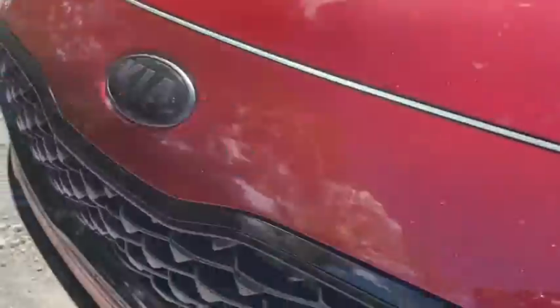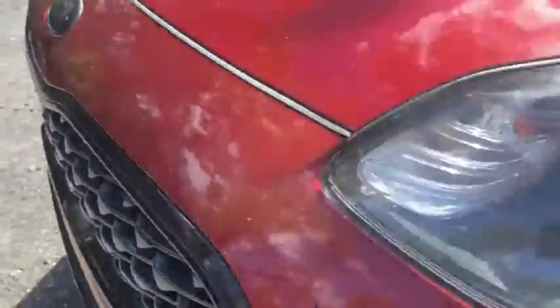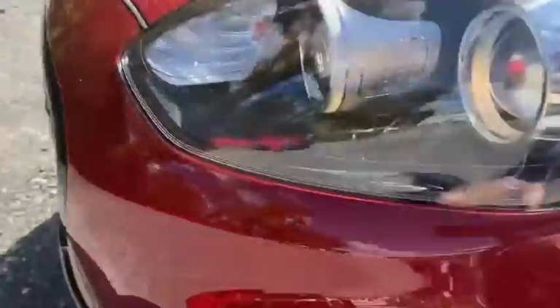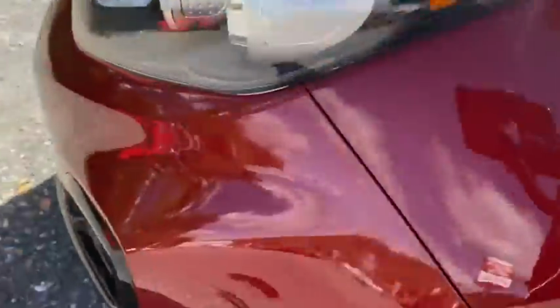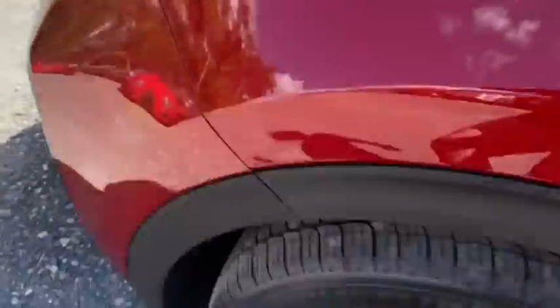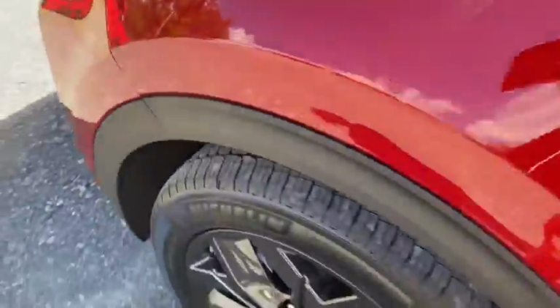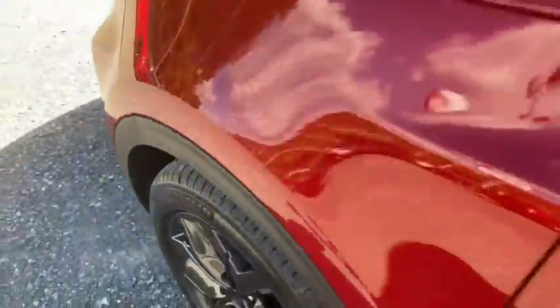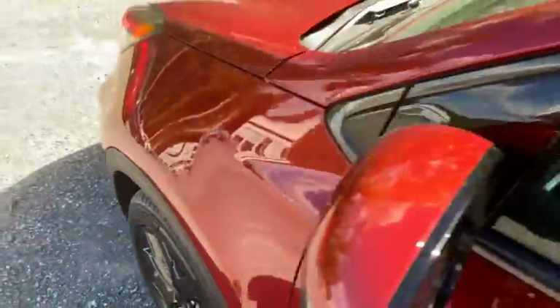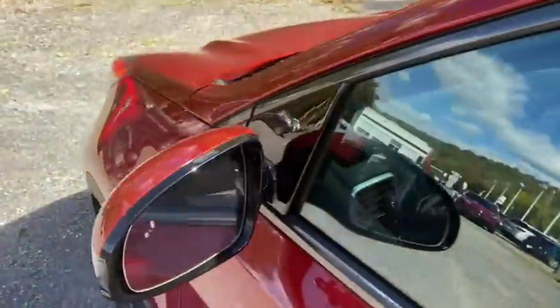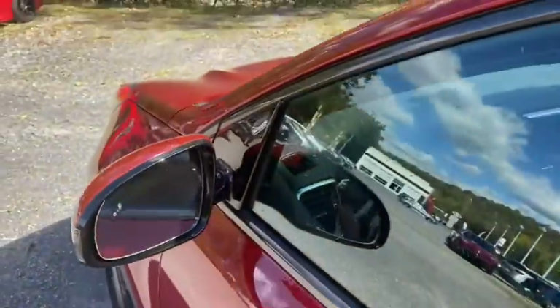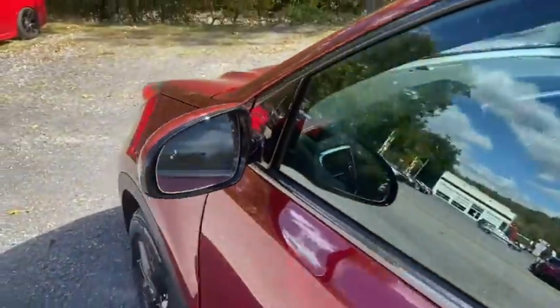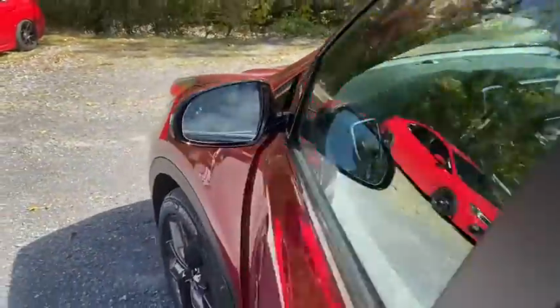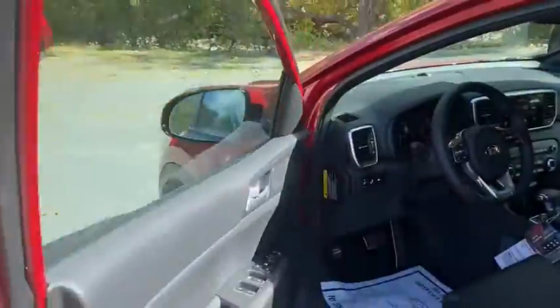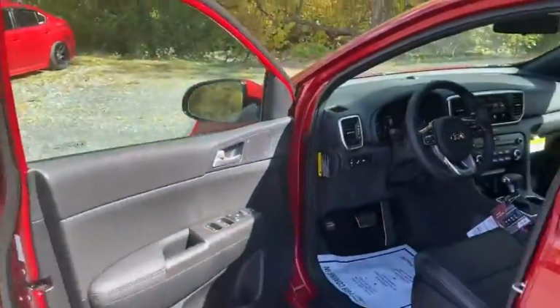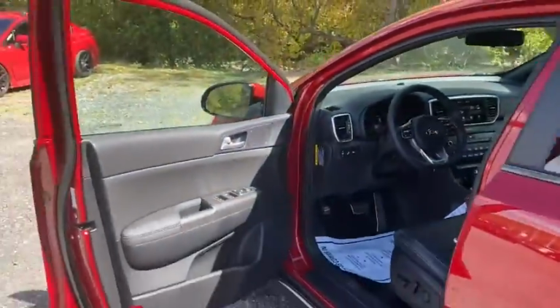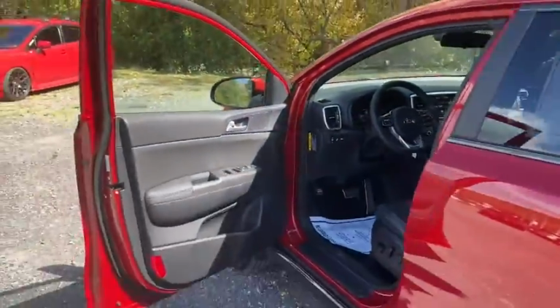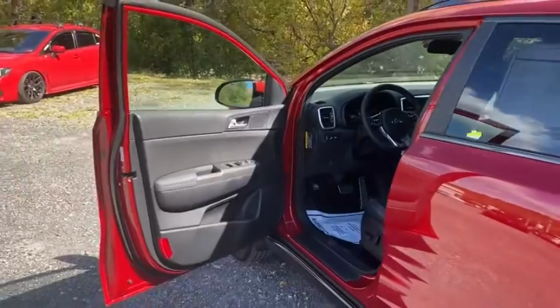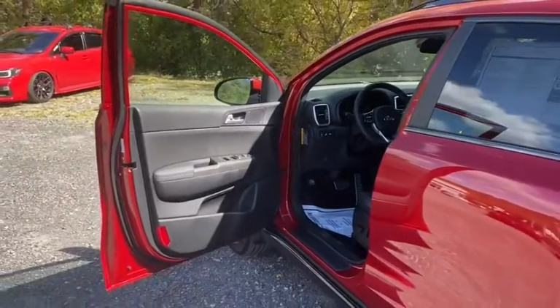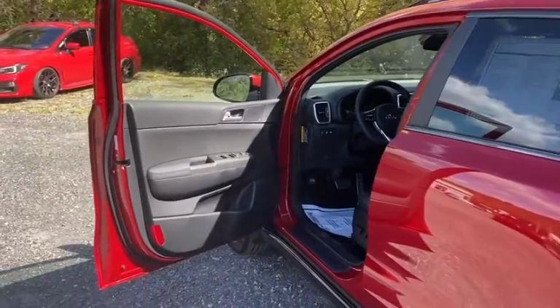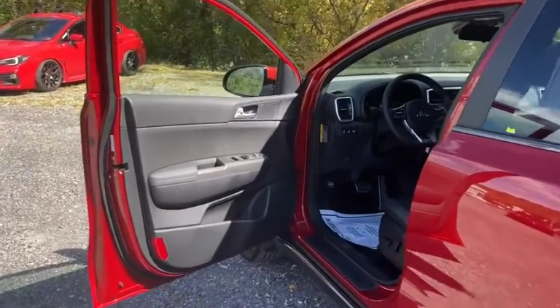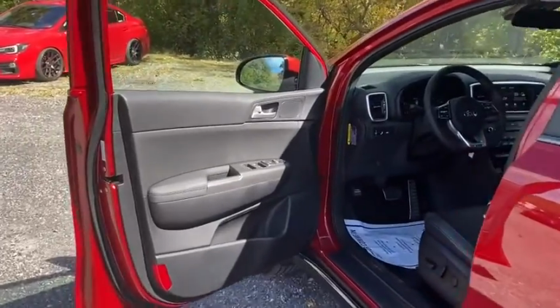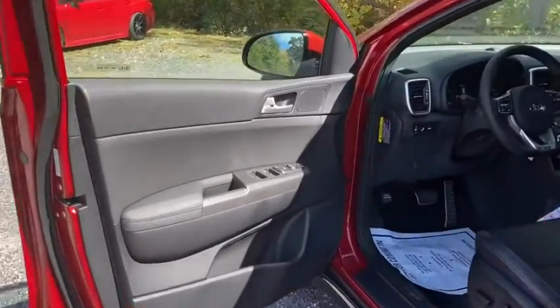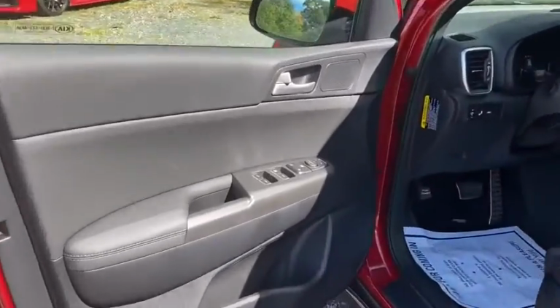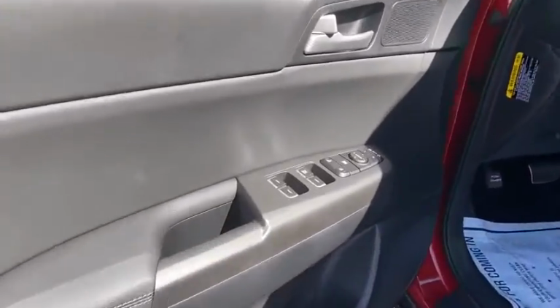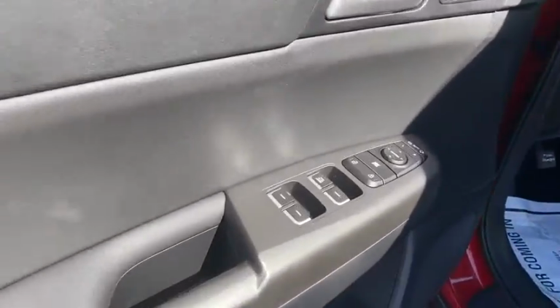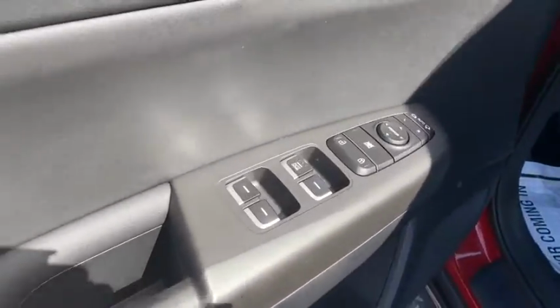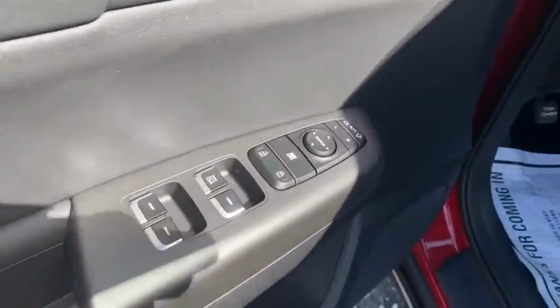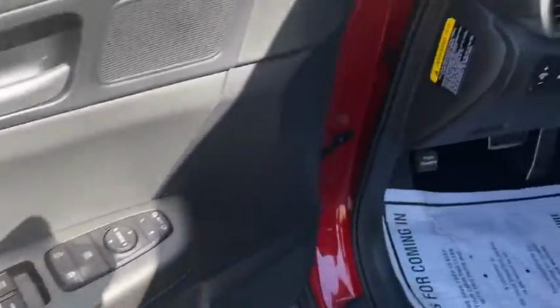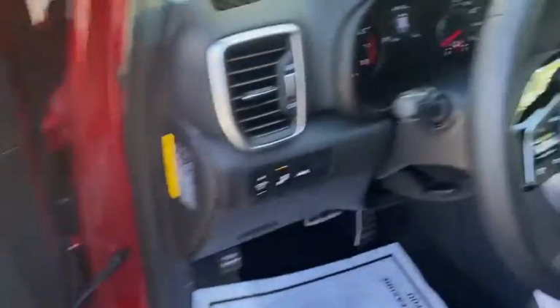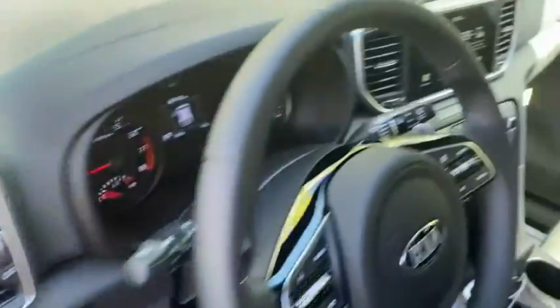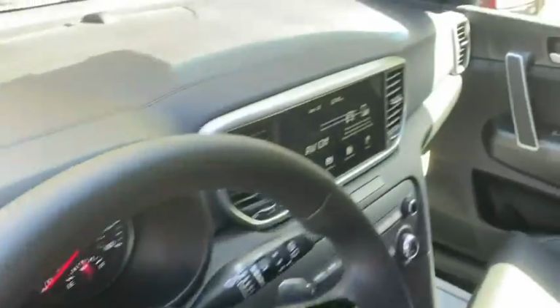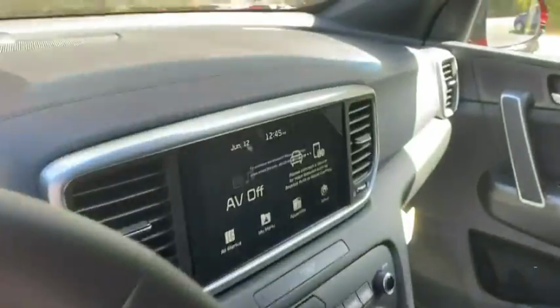Security system, power windows, rear window defroster, panic alarm, overhead console, remote keyless entry, tachometer, brake assist, tilt steering wheel.